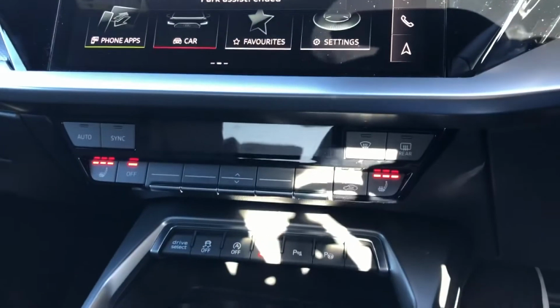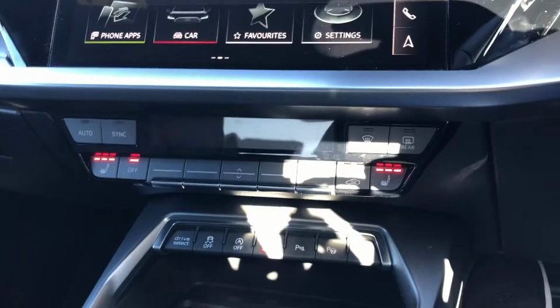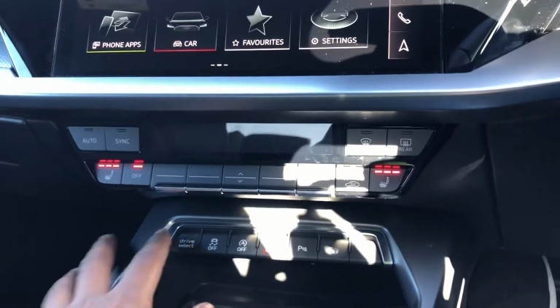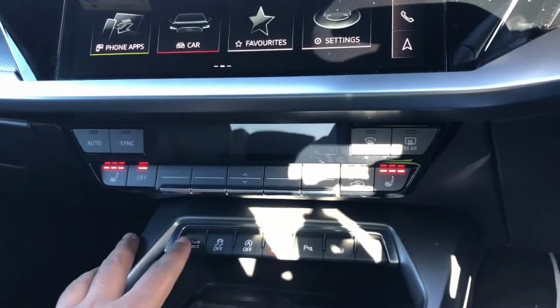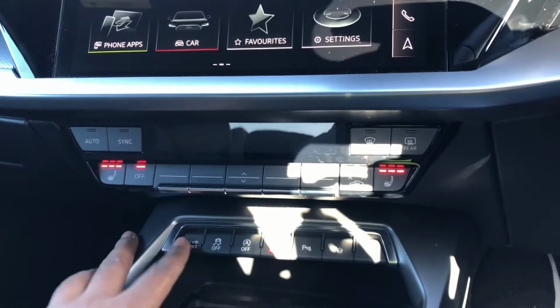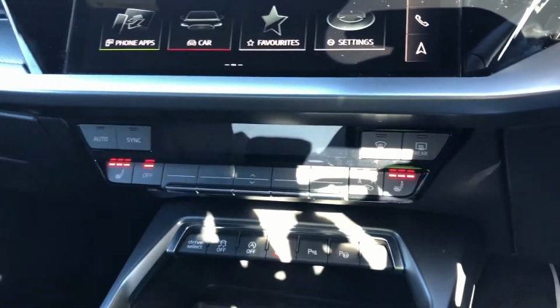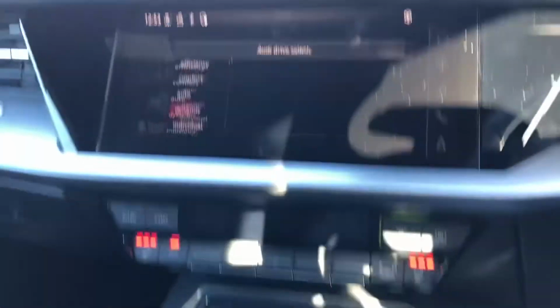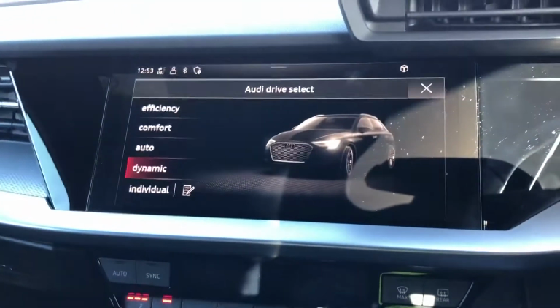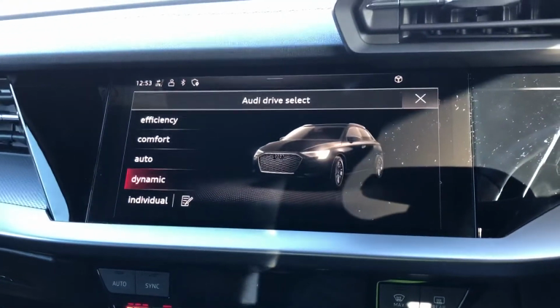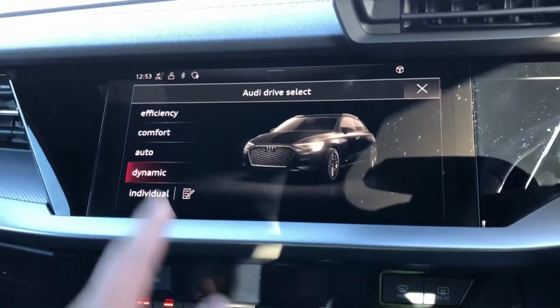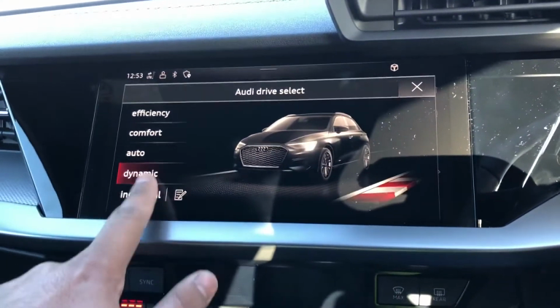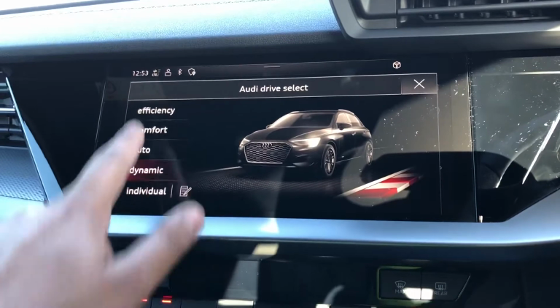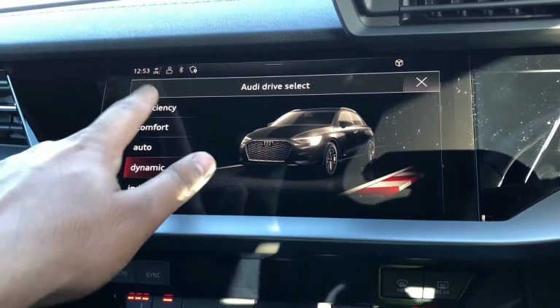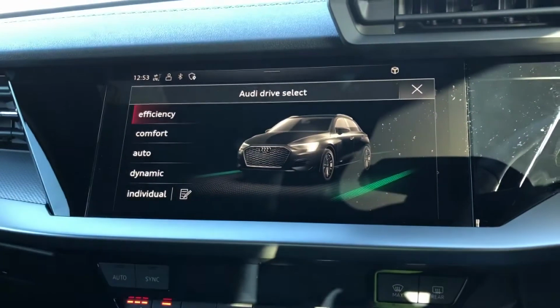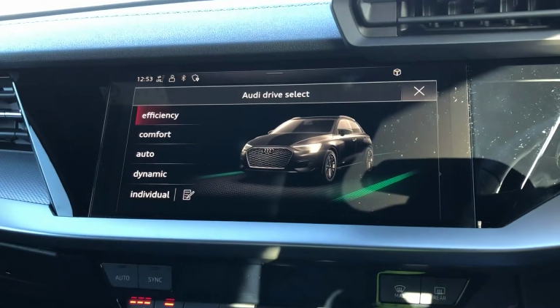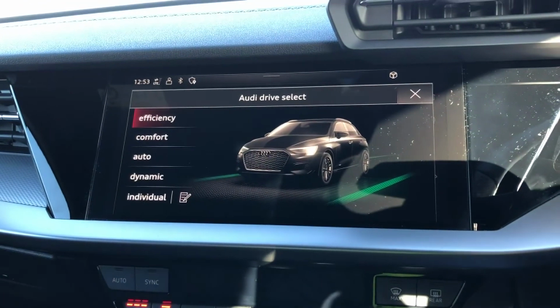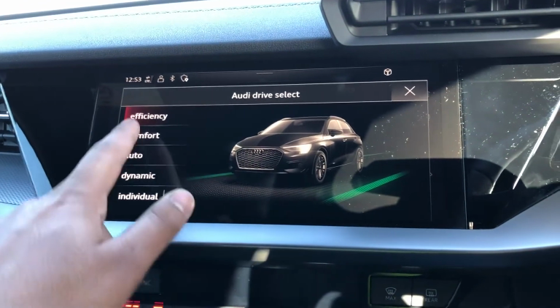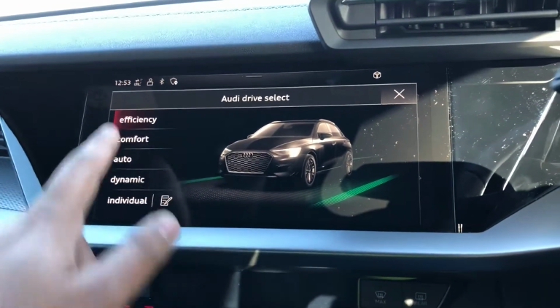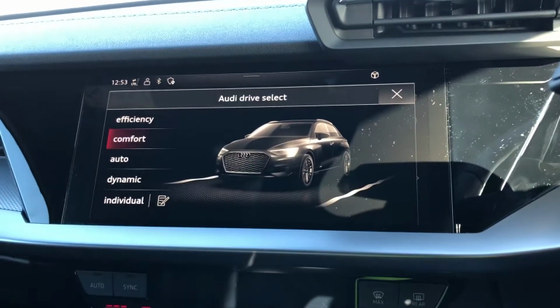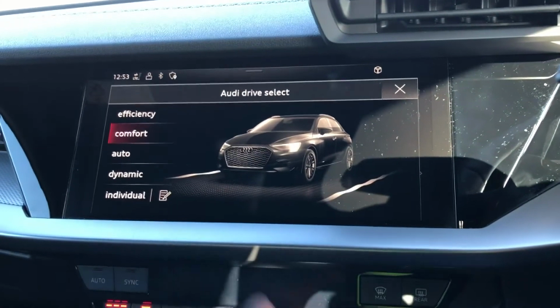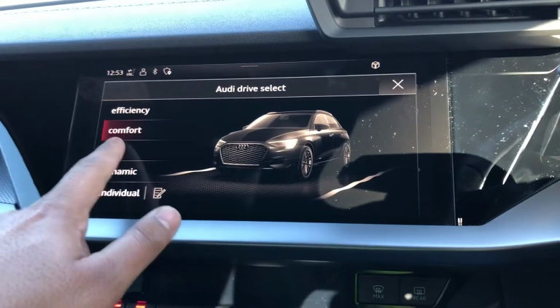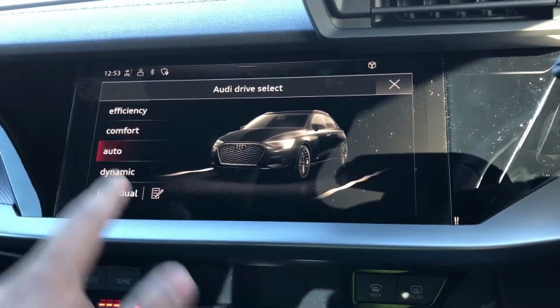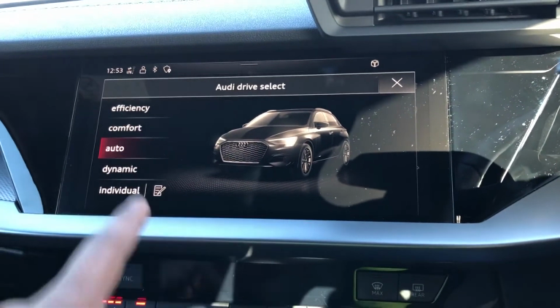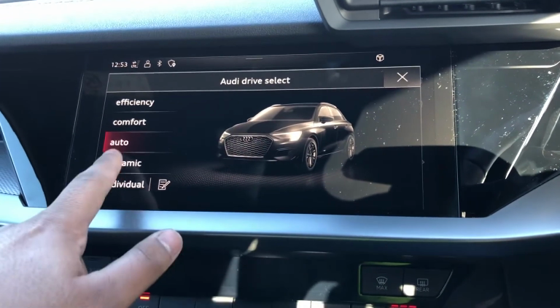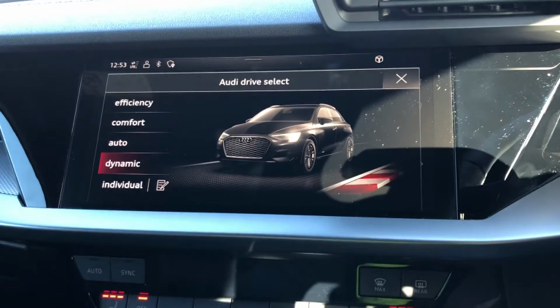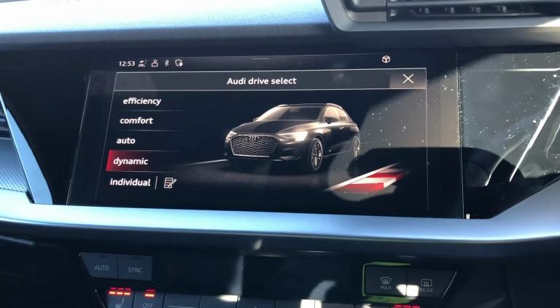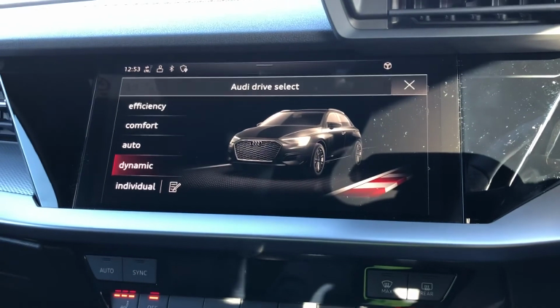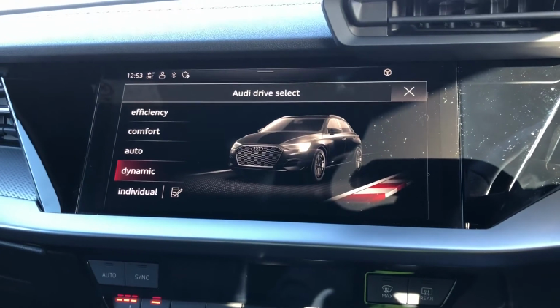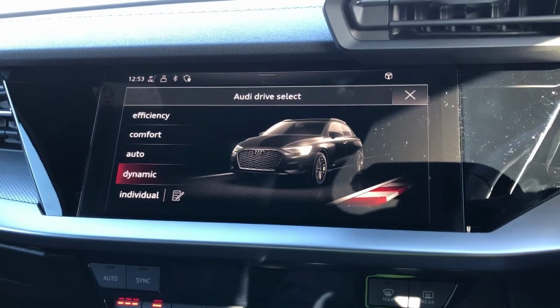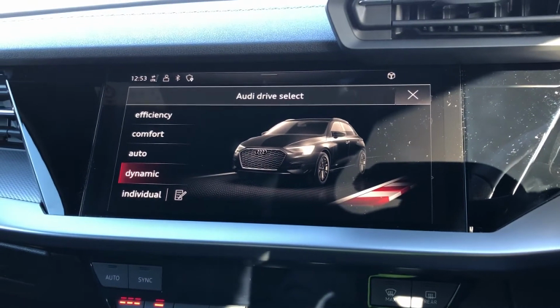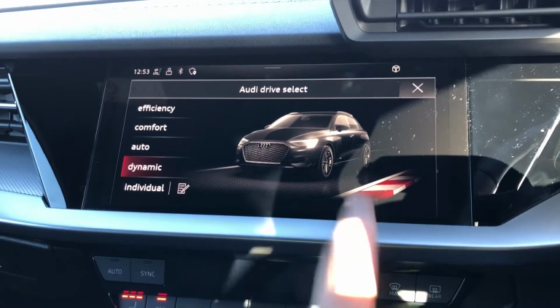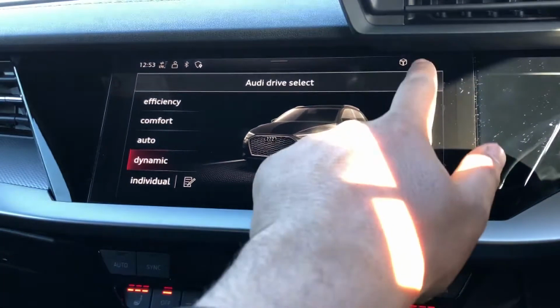Also standard on this car is drive select, which allows you to alter the driving dynamics by choosing one of the pre-configured modes. As you can see there are a few modes to choose from, with dynamic being our personal favorite as it's the most driver focused.